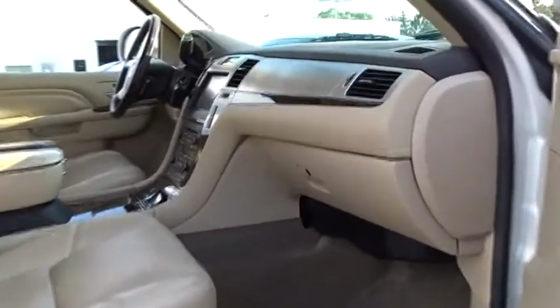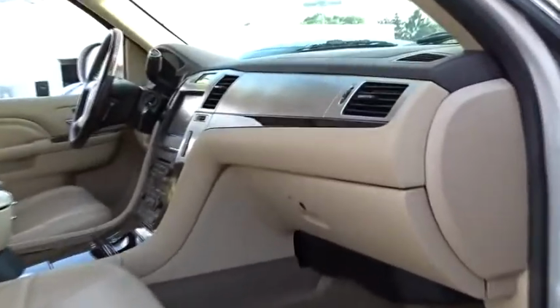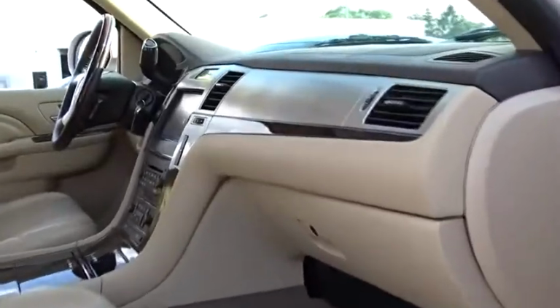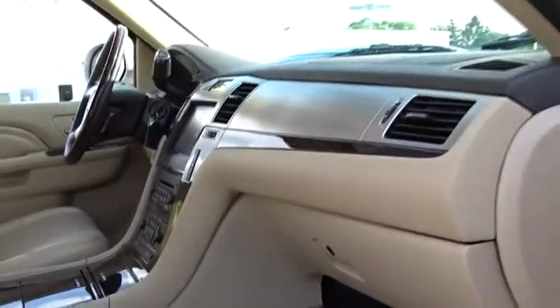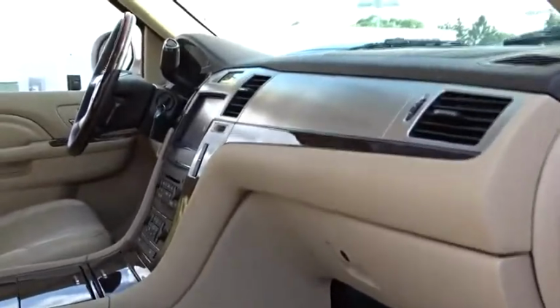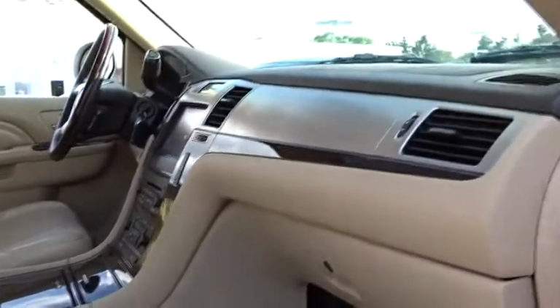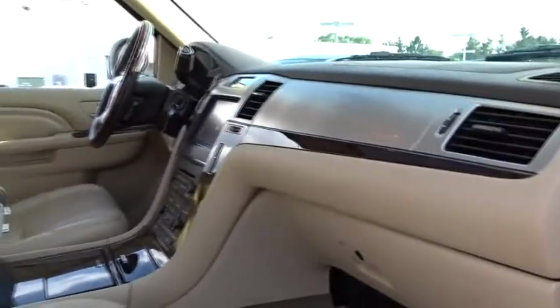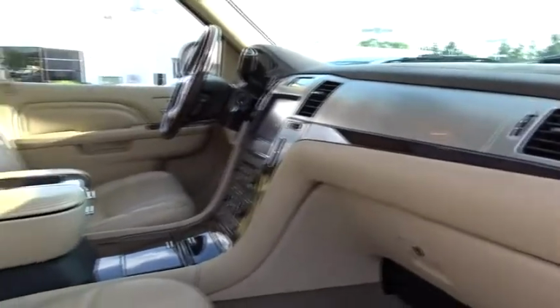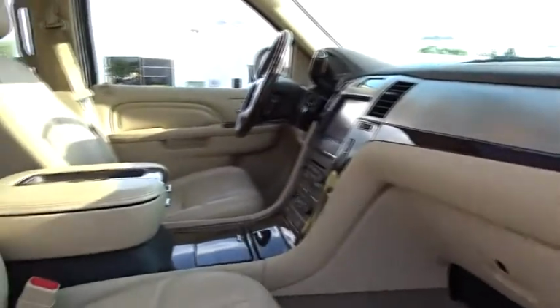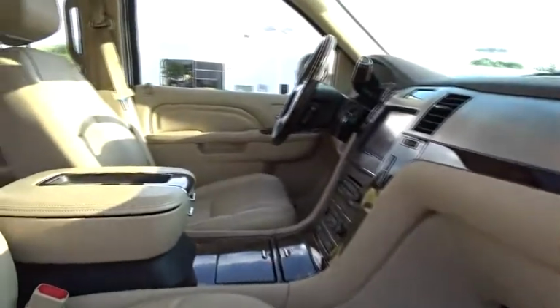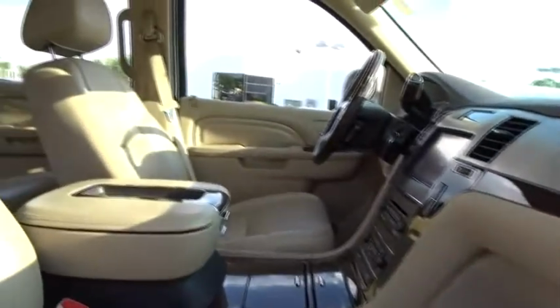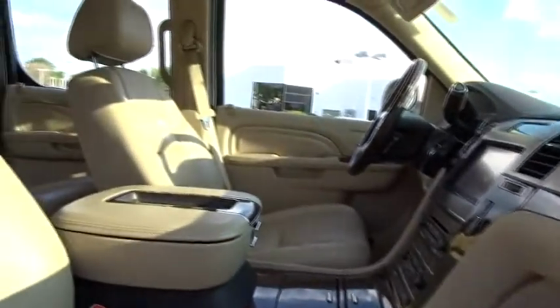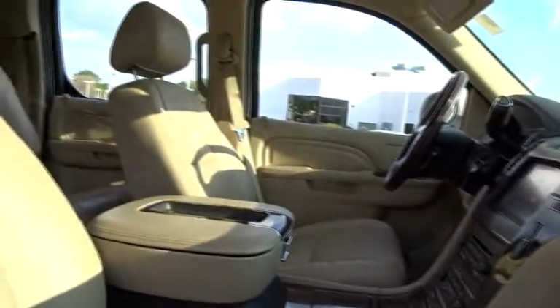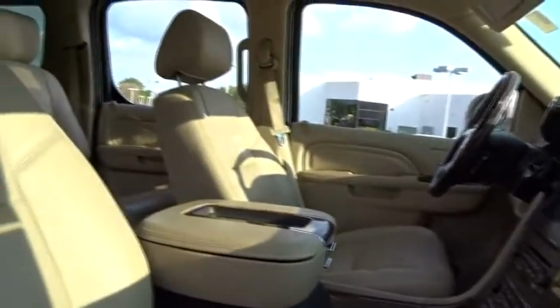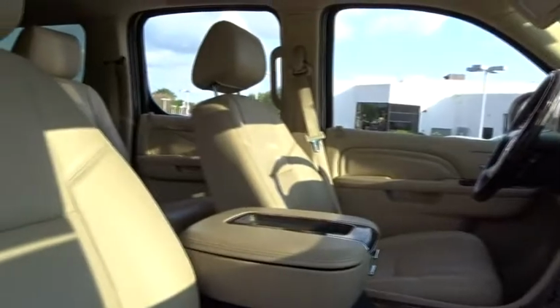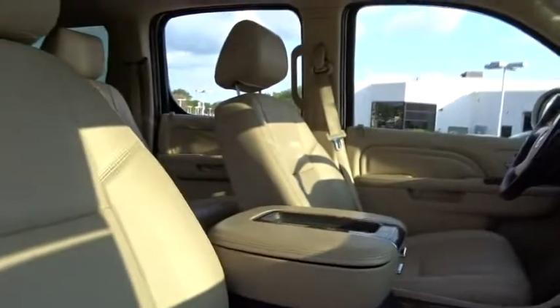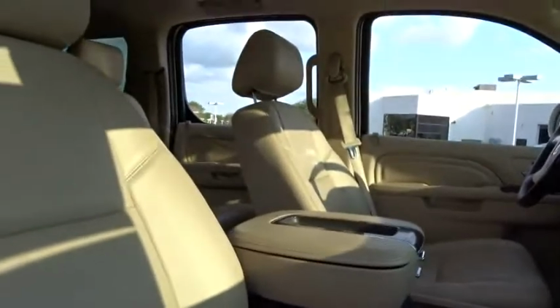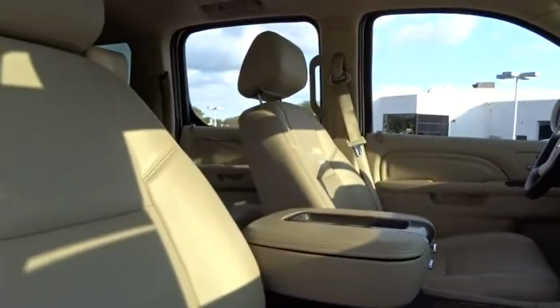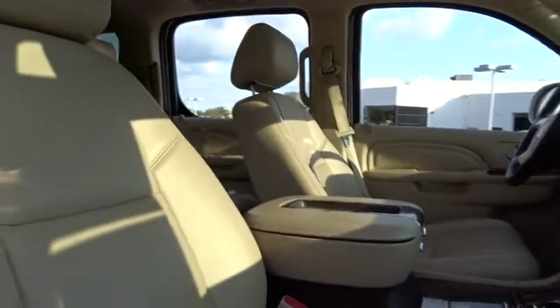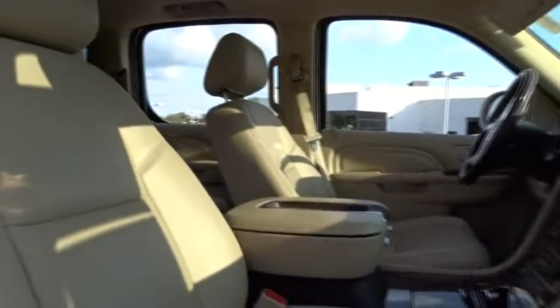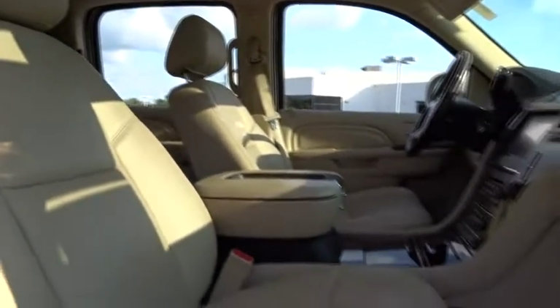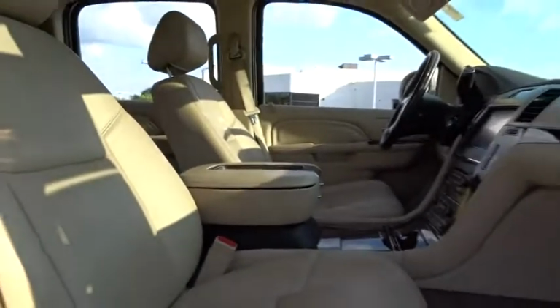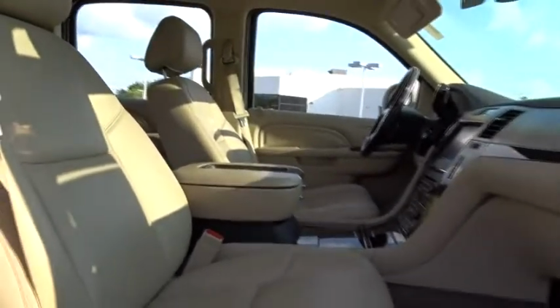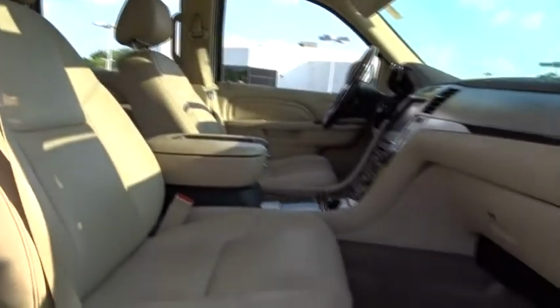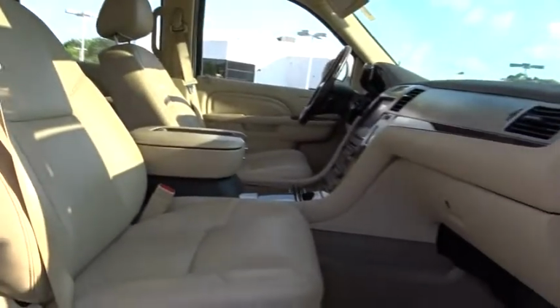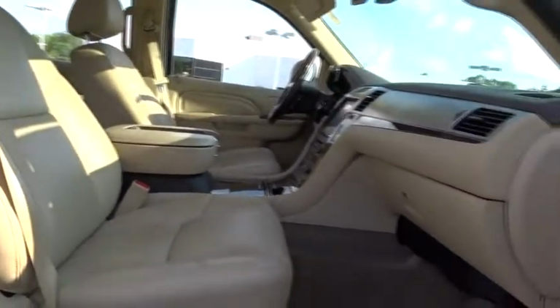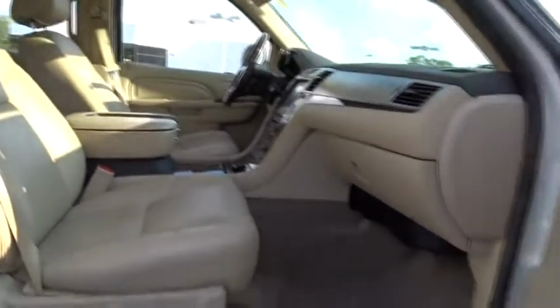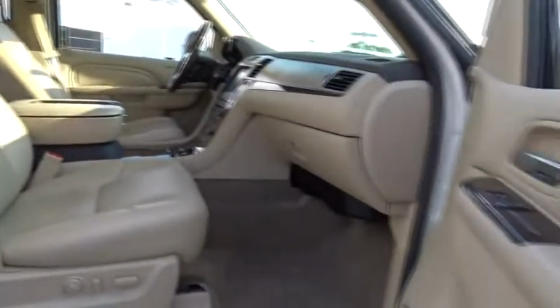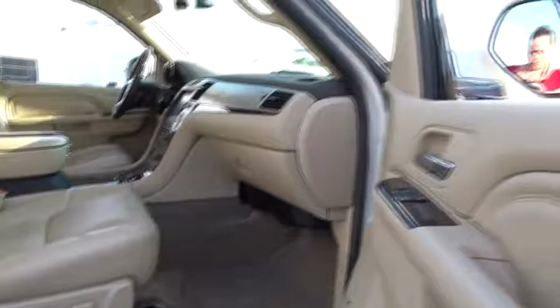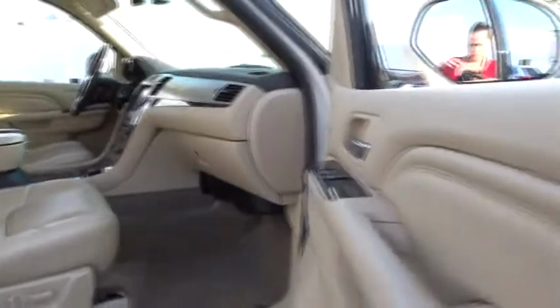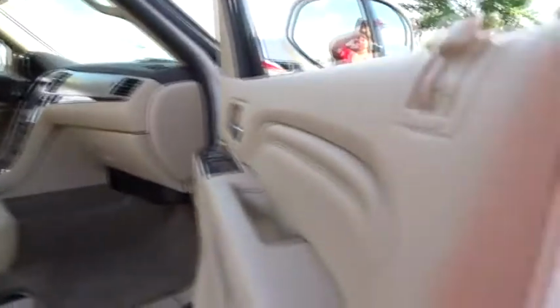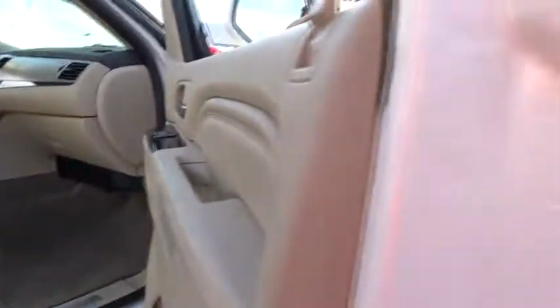four-wheel disc brakes, premium sound, center armrest, active suspension system, universal garage door opener, electronic stability control, fog light, power windows, CD player.